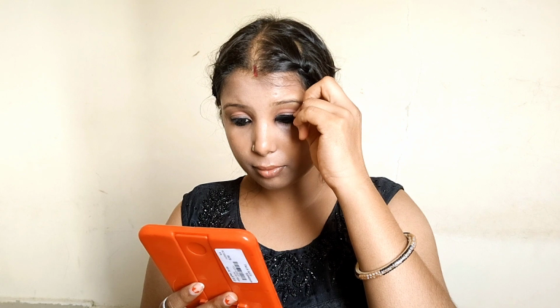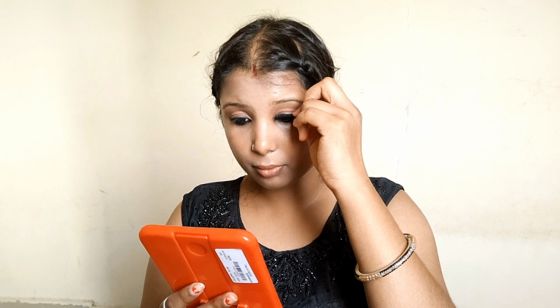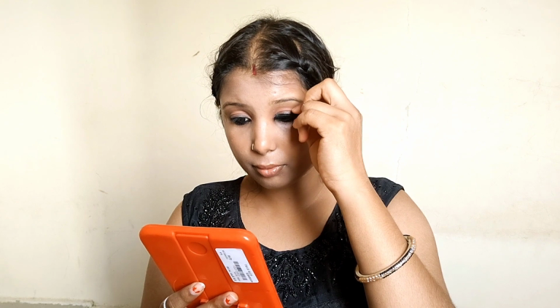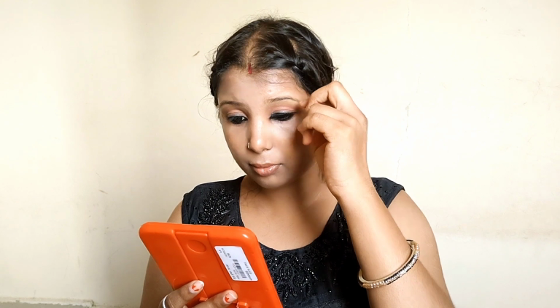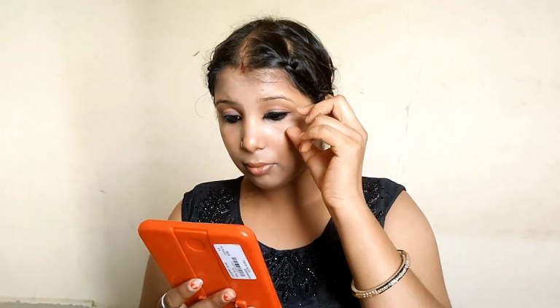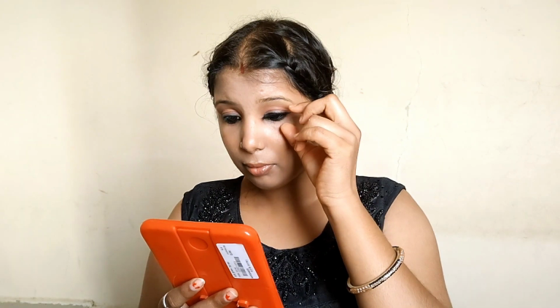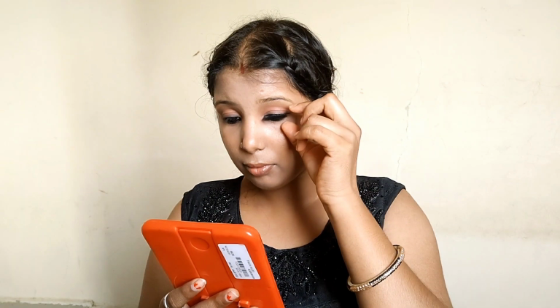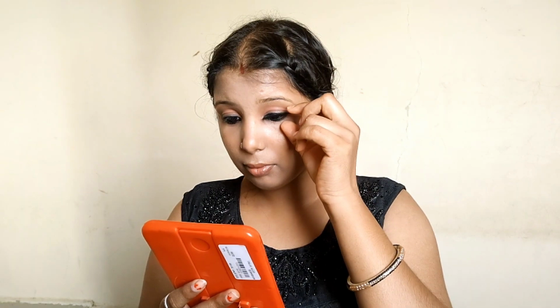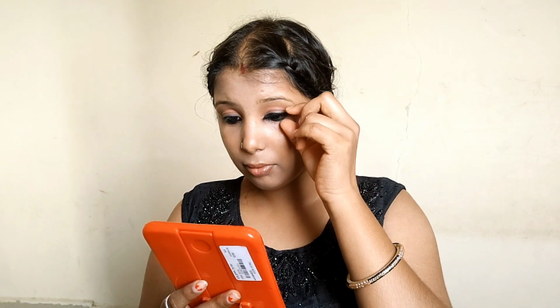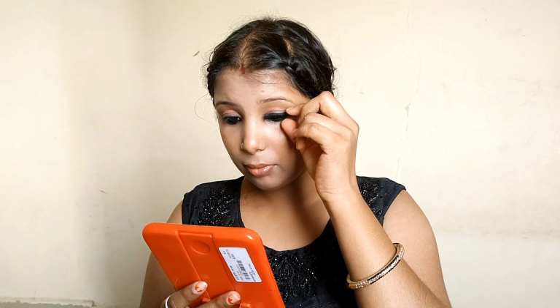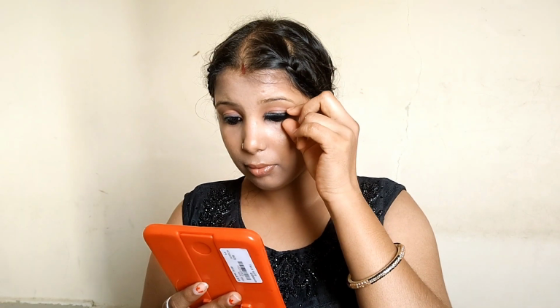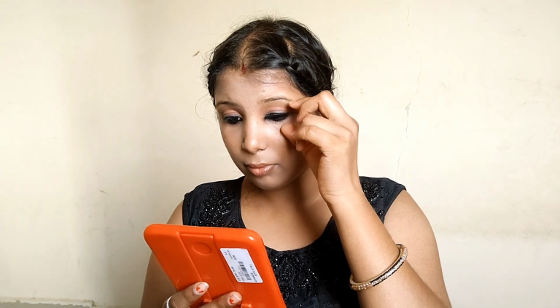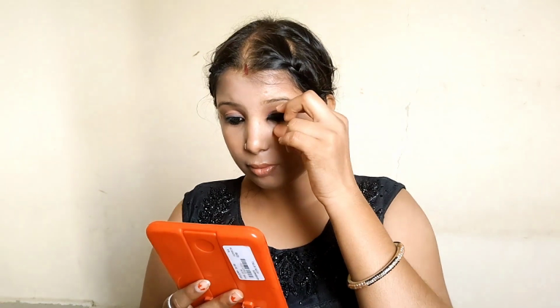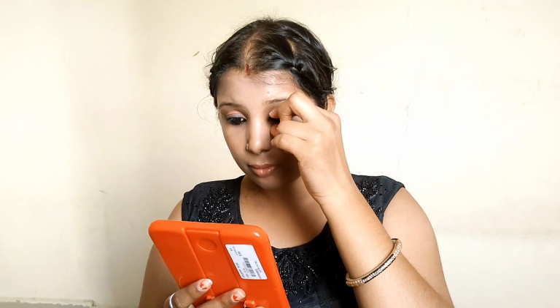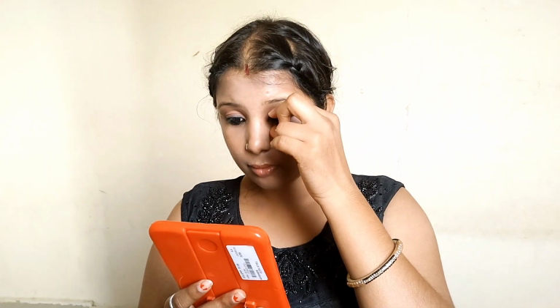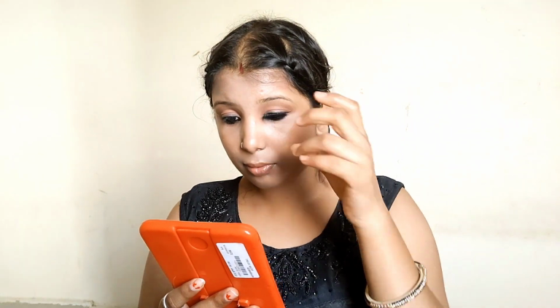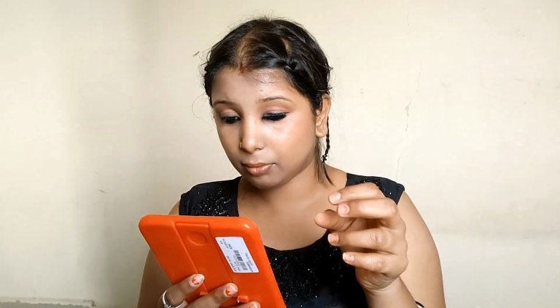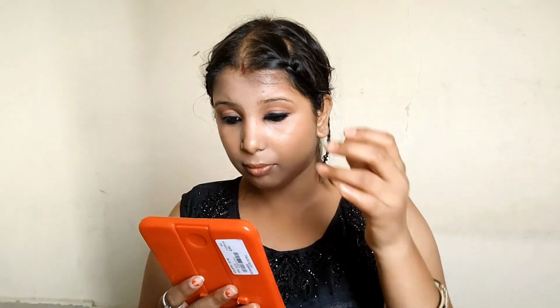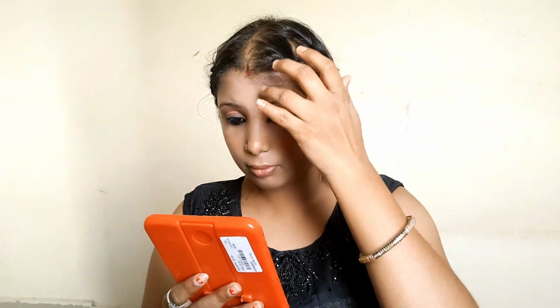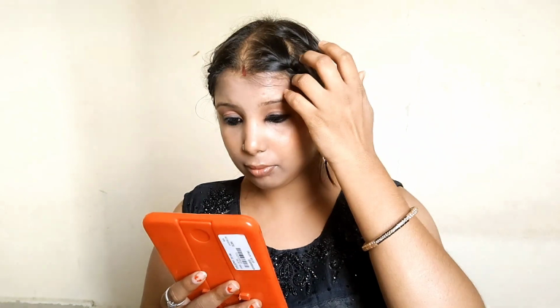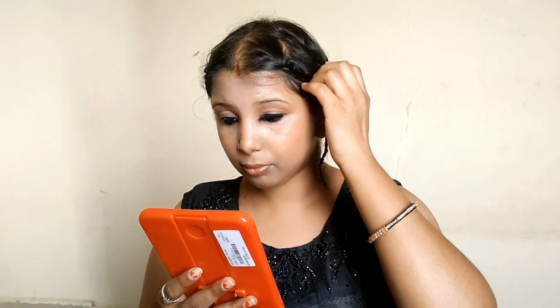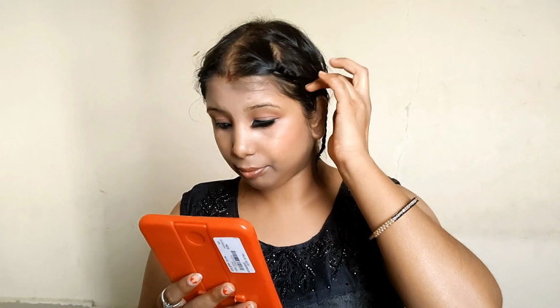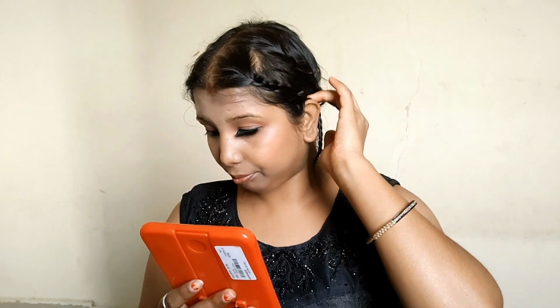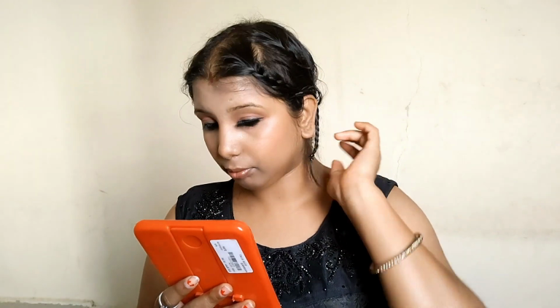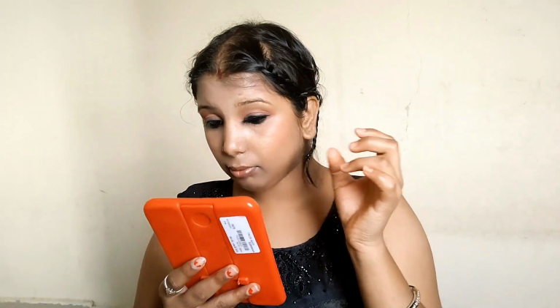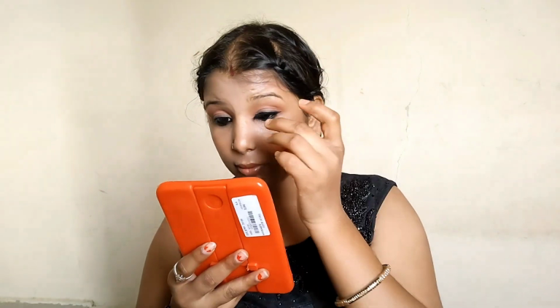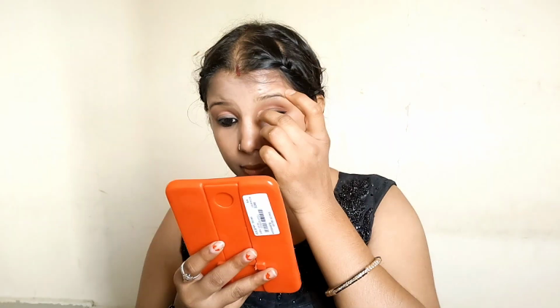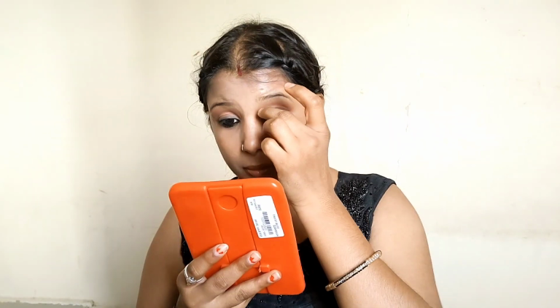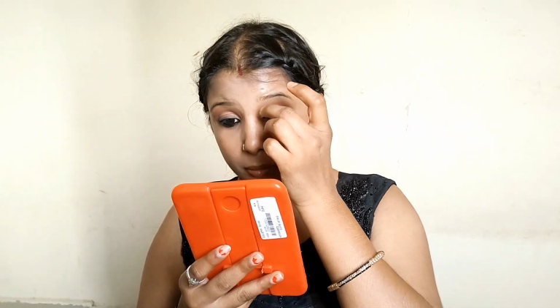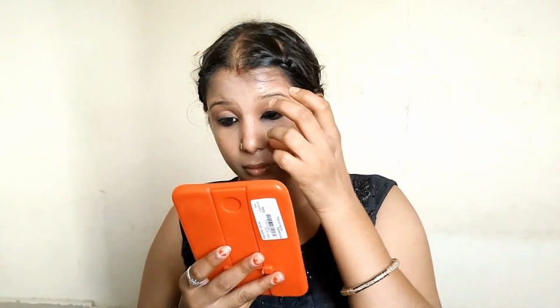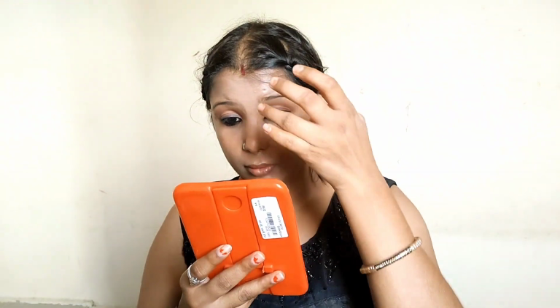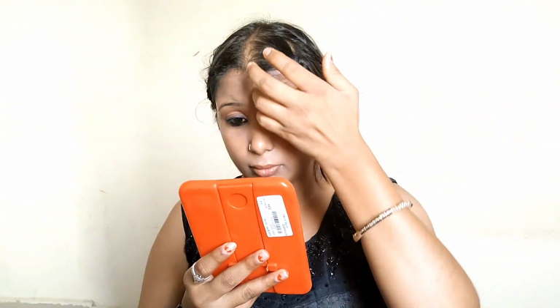One hand was easy, but the other hand was very difficult for me. I am going to show how I put it on.